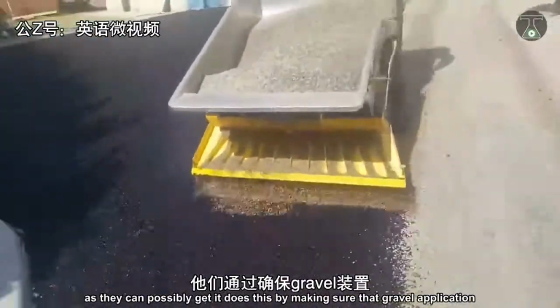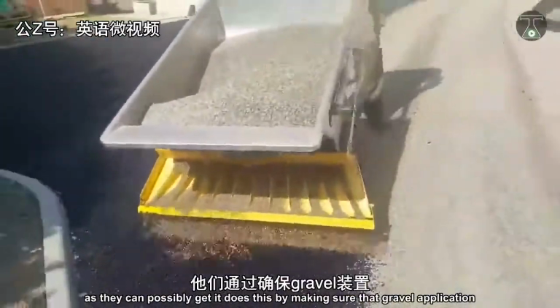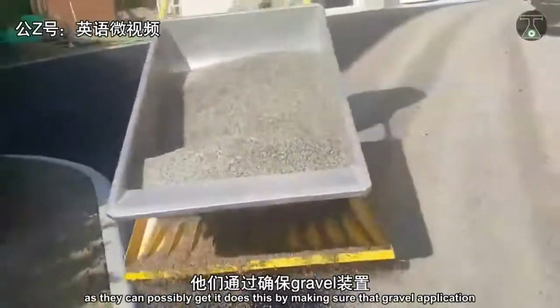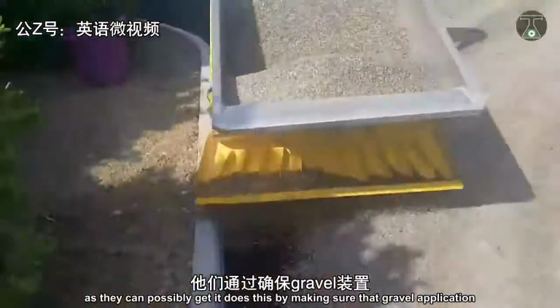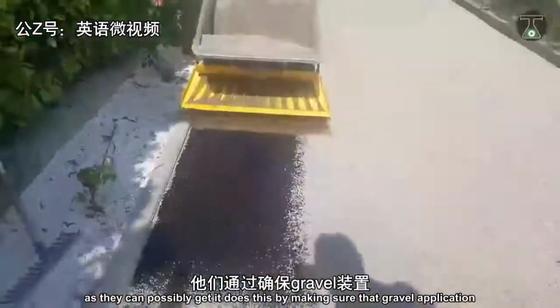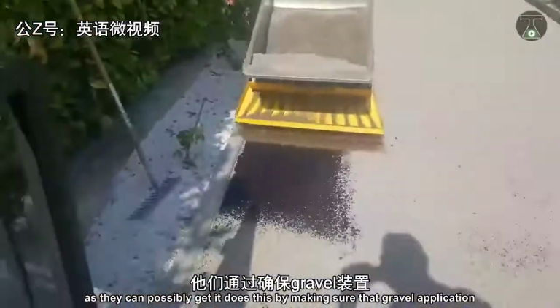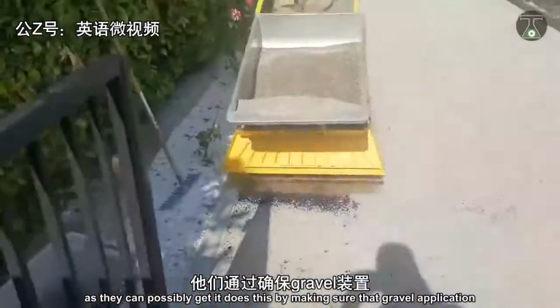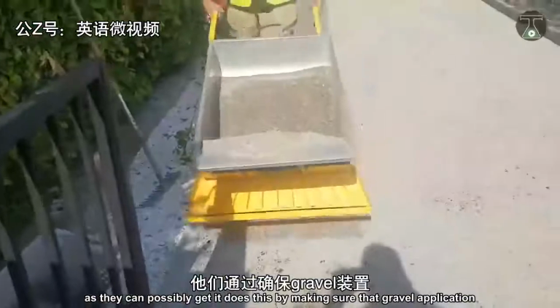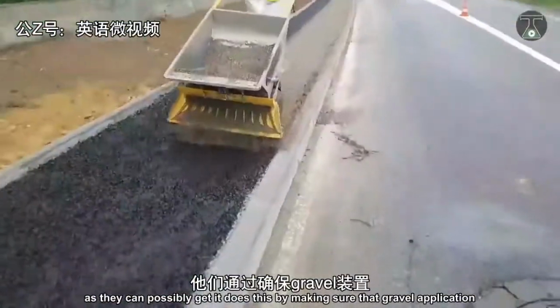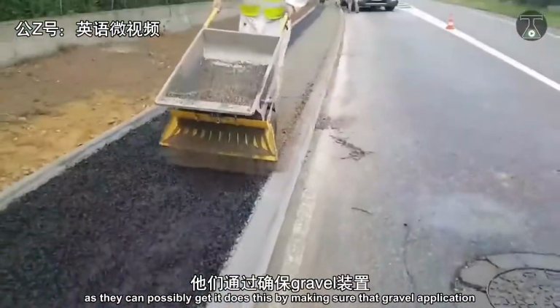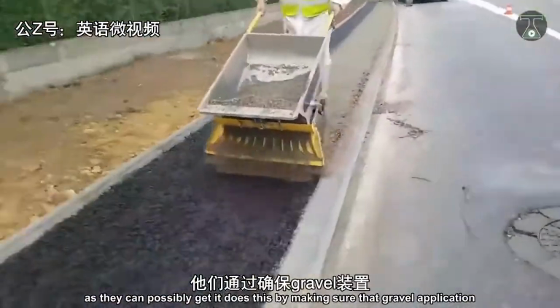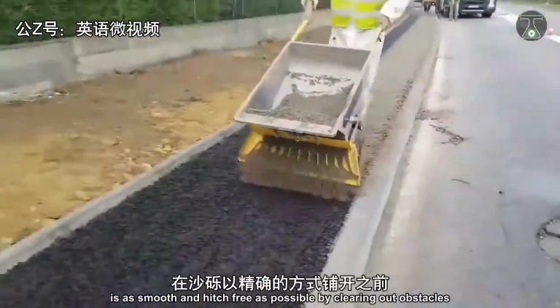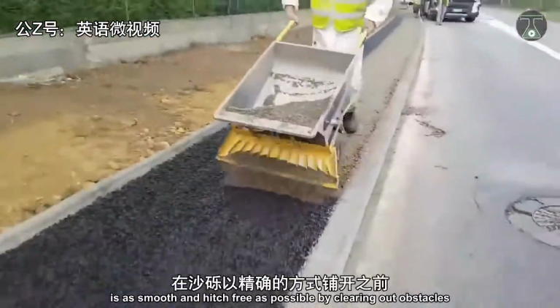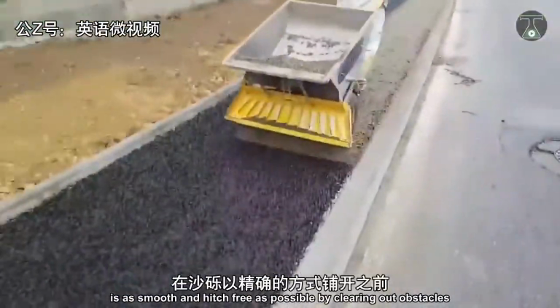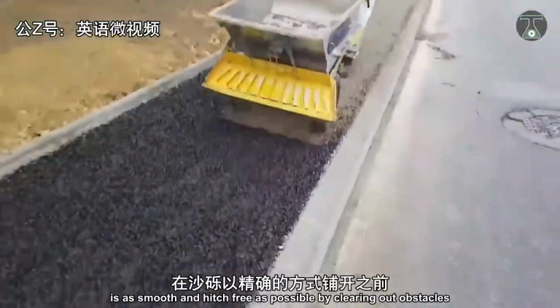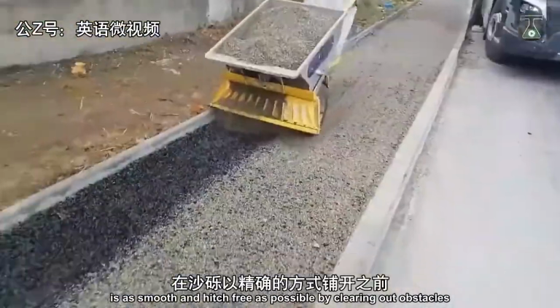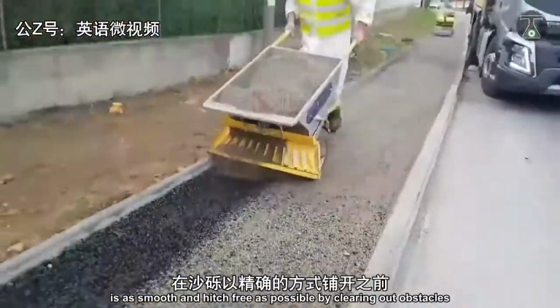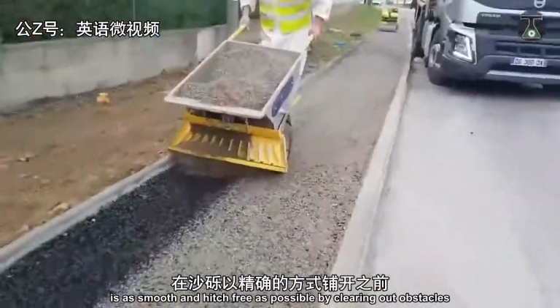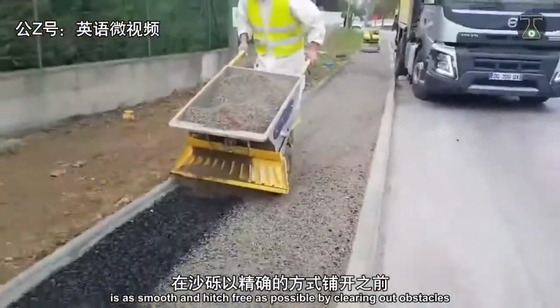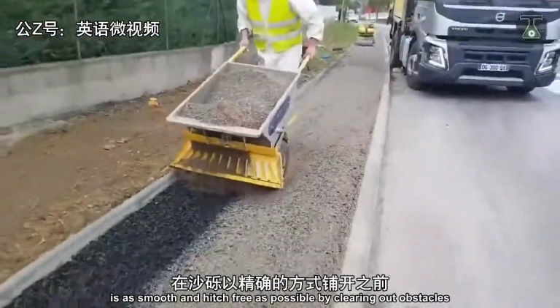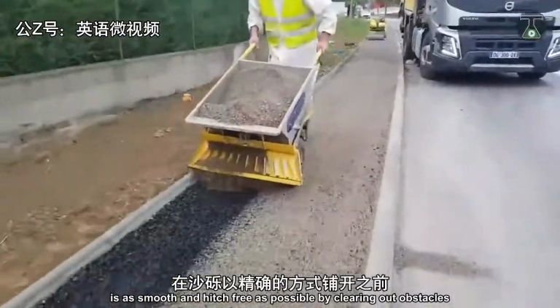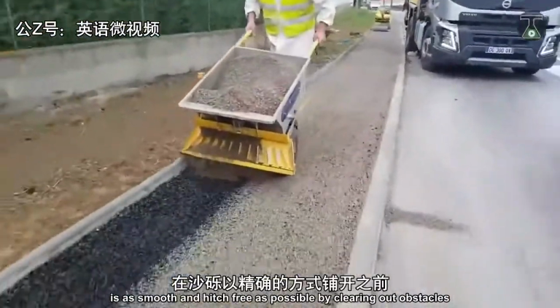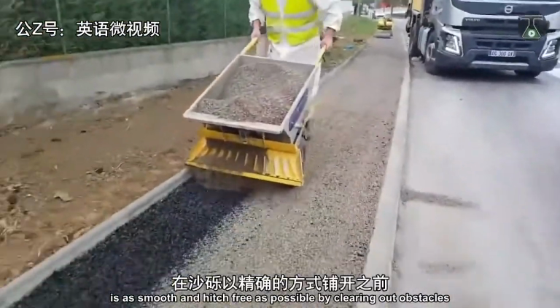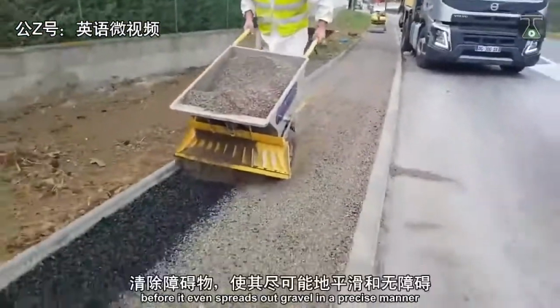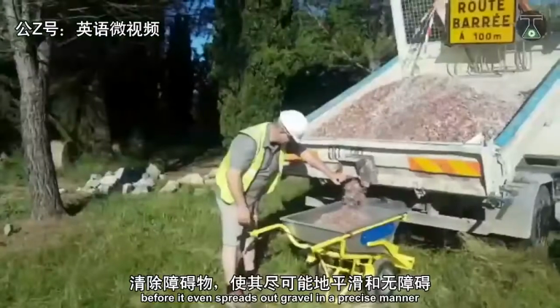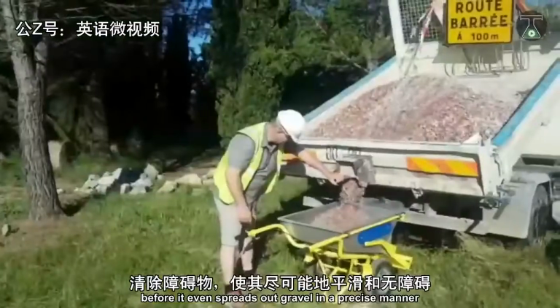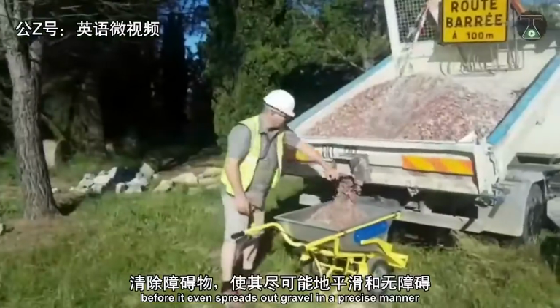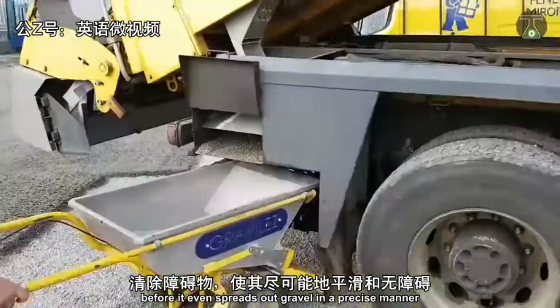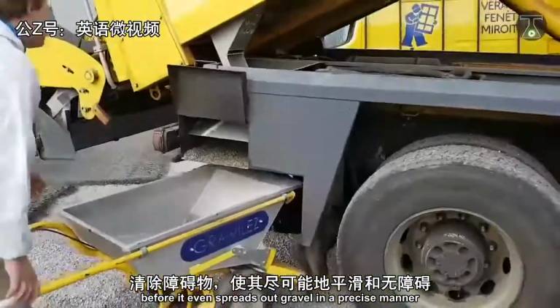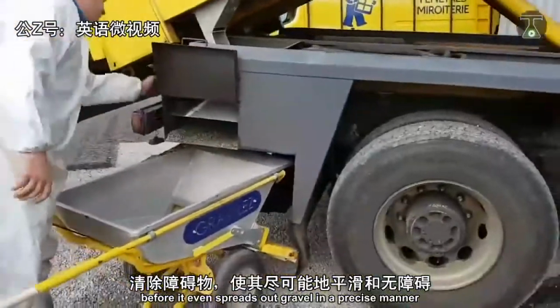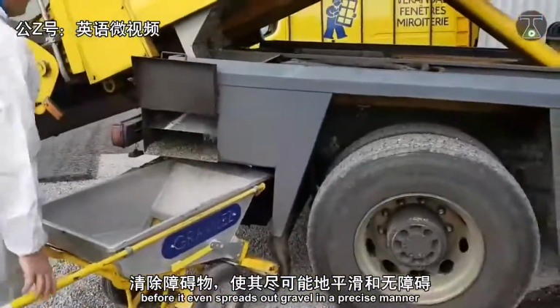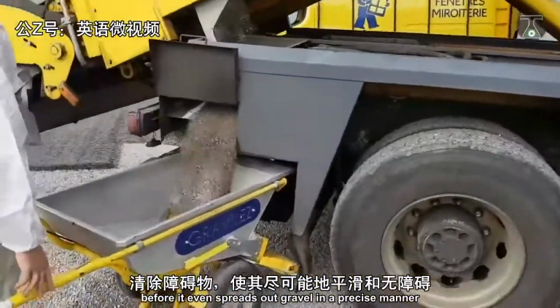It does this by making sure that gravel application is as smooth and hitch-free as possible by clearing out obstacles before it even spreads out gravel in a precise manner.